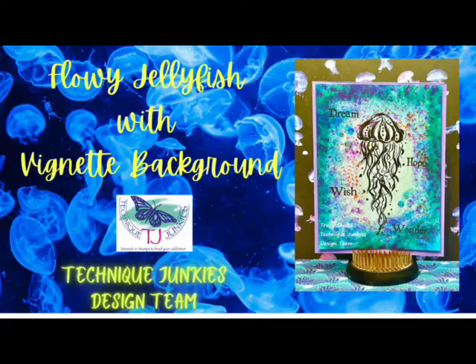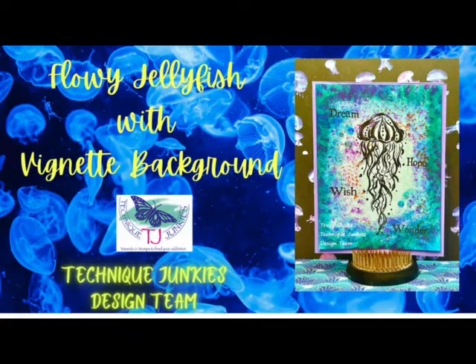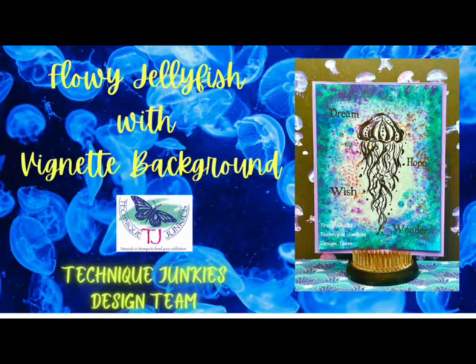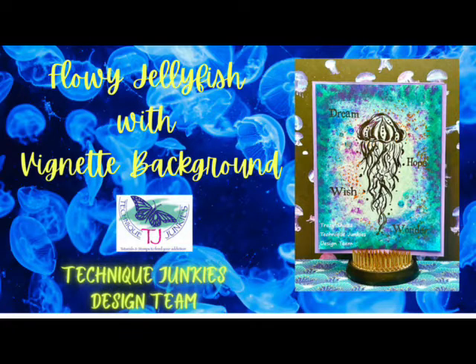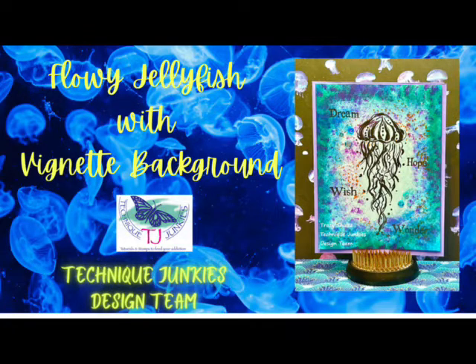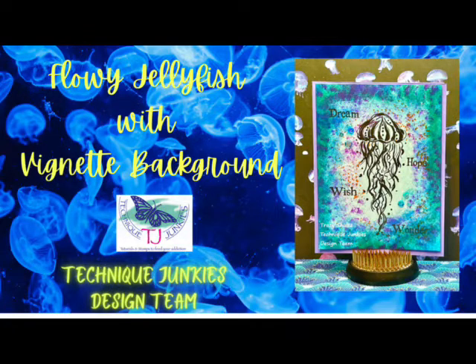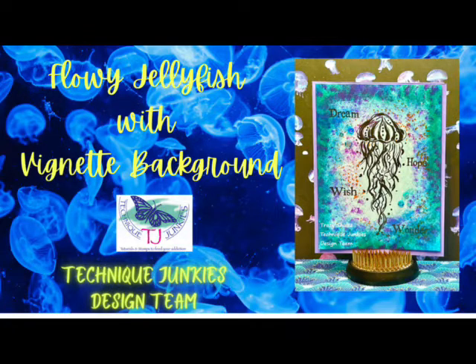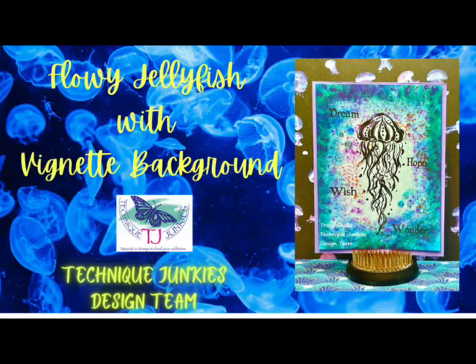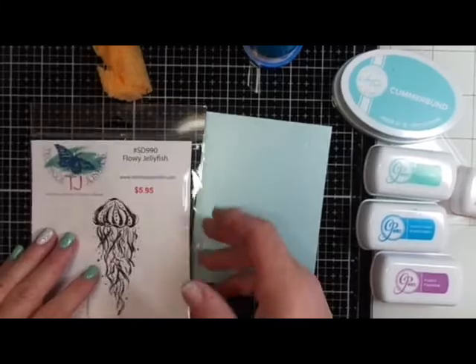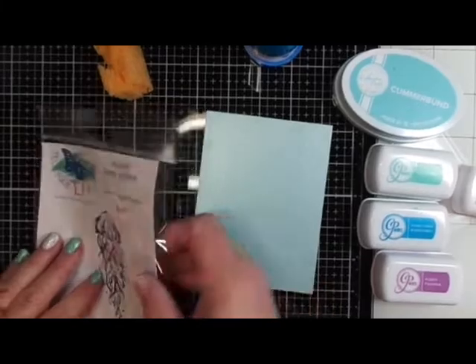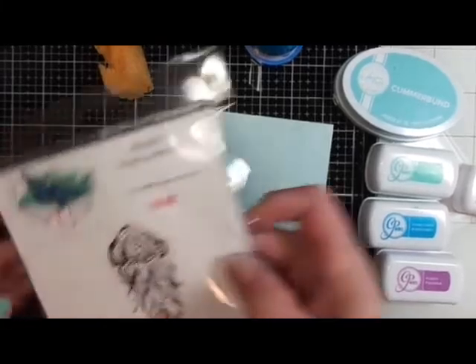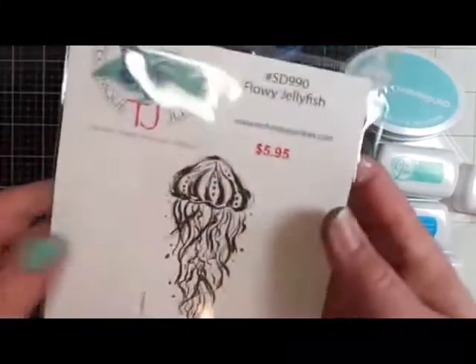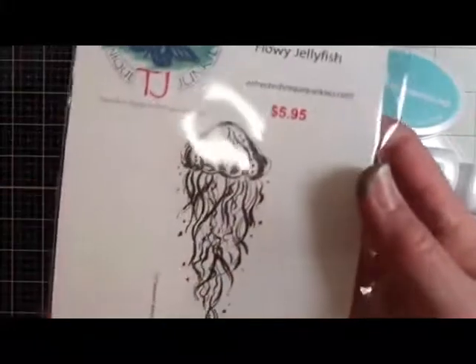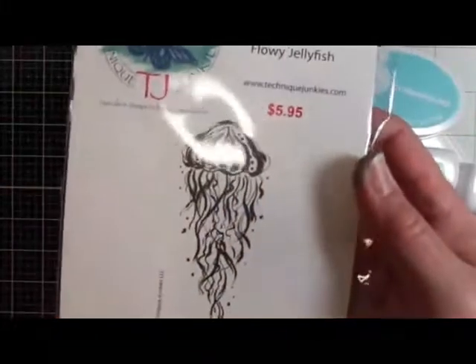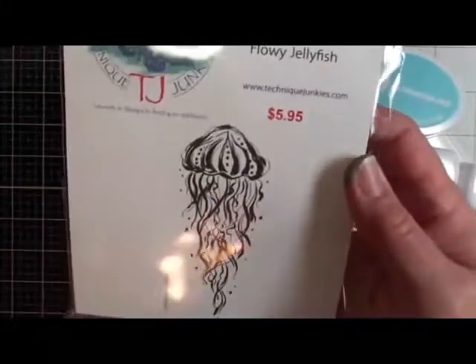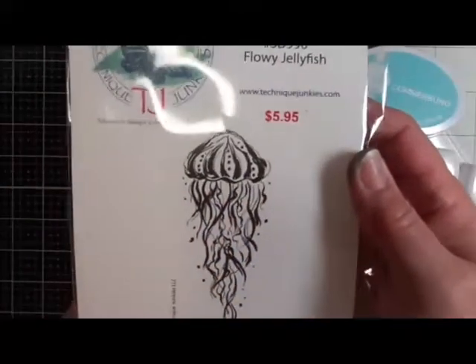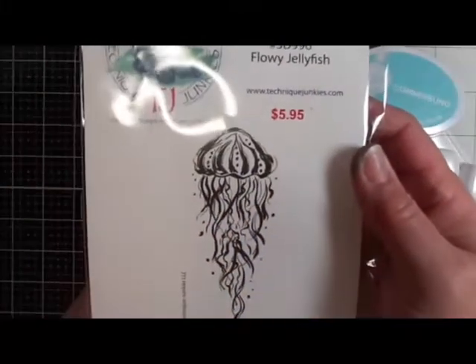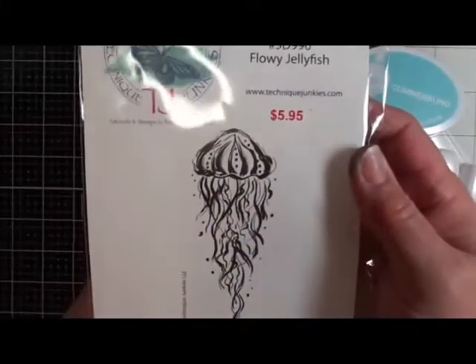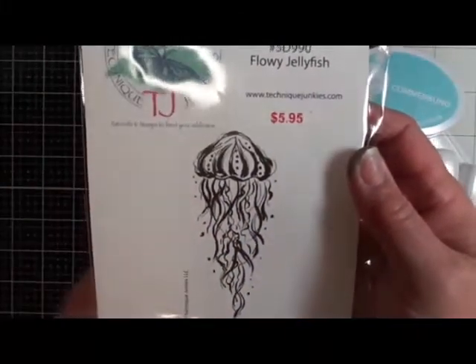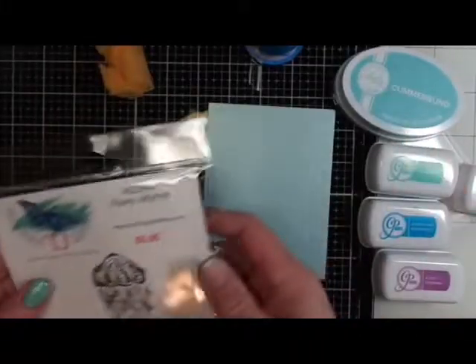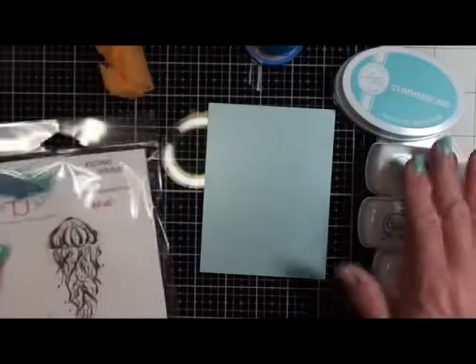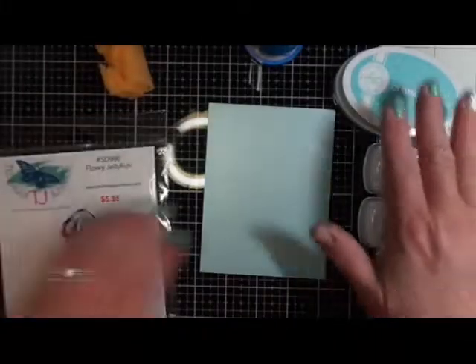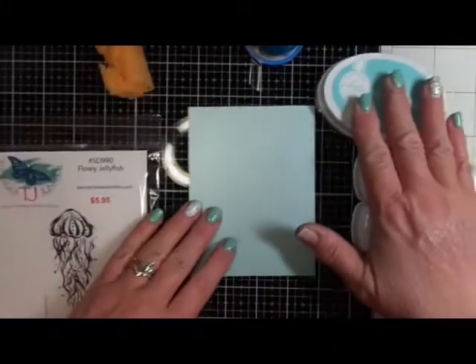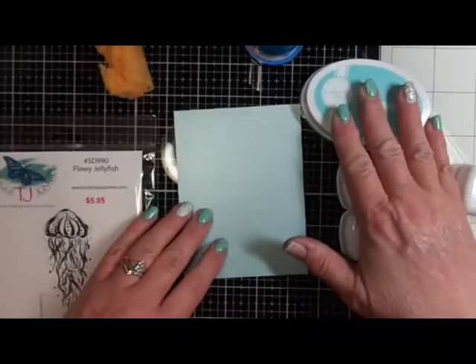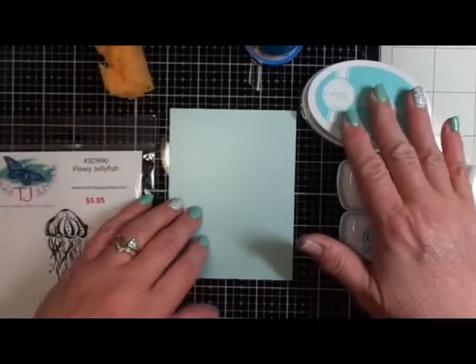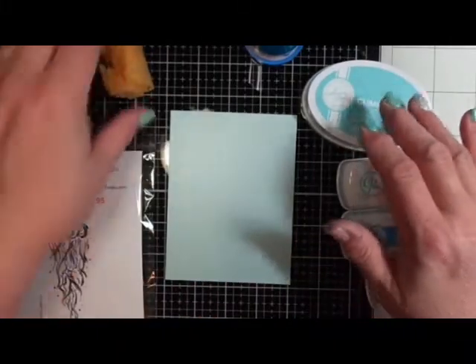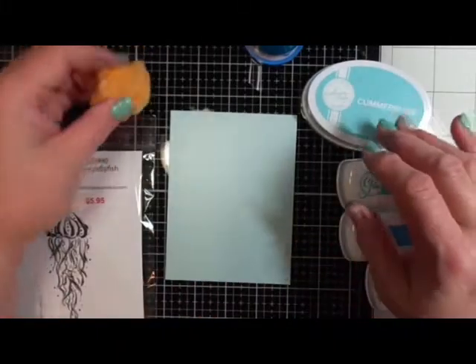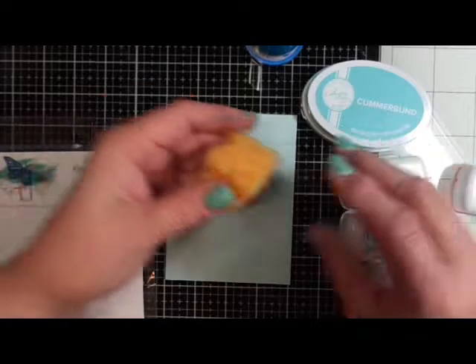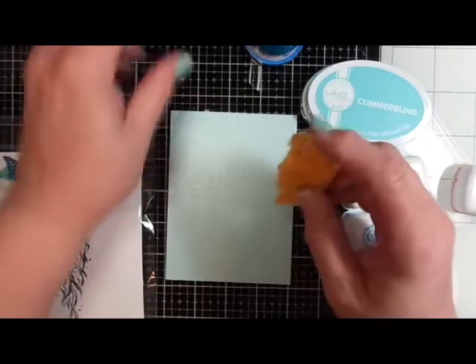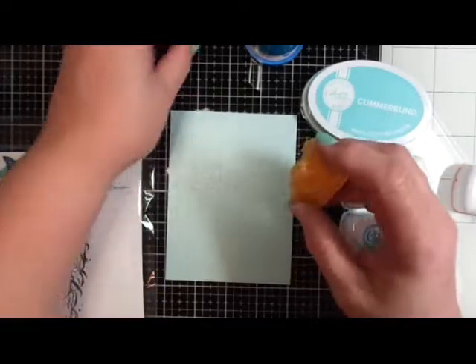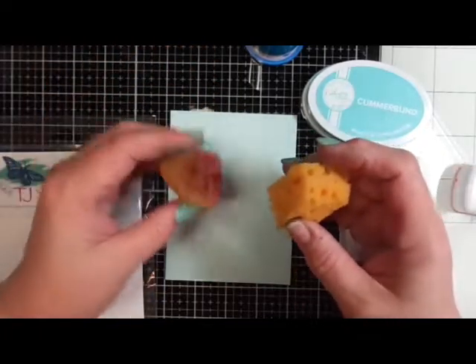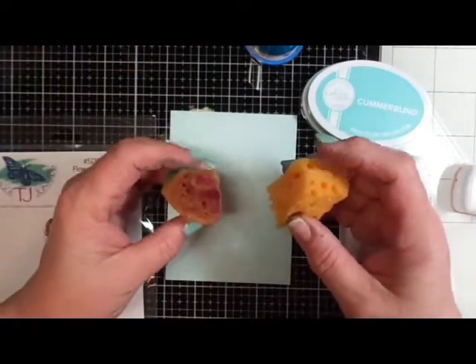Today I am making a card using the Flowey Jellyfish stamp from Technique Junkies. This is part of the June 2021 release and I'm going to create a vignette background.